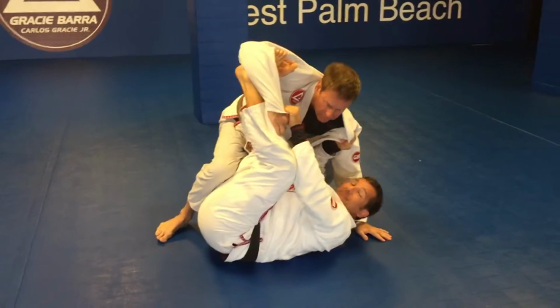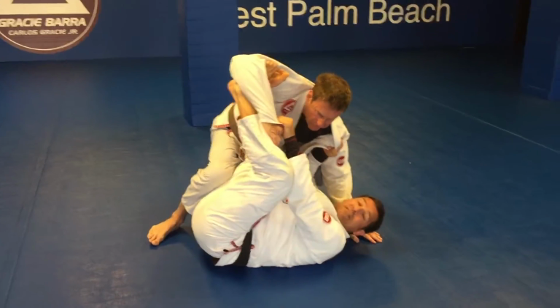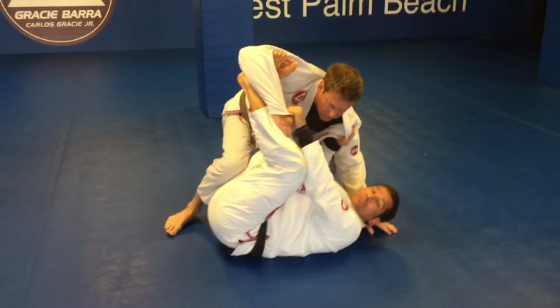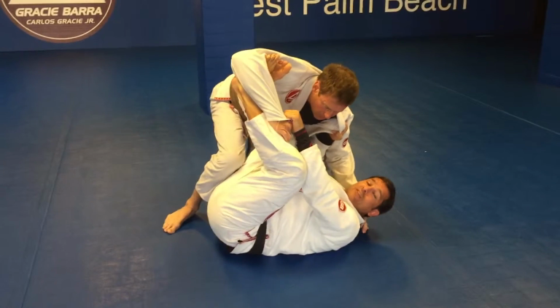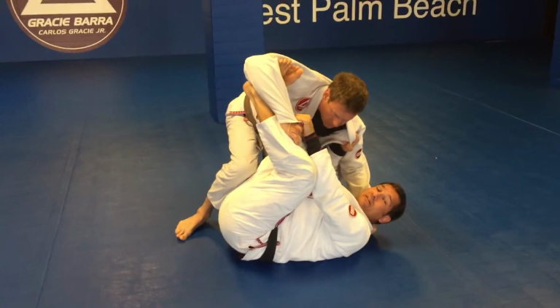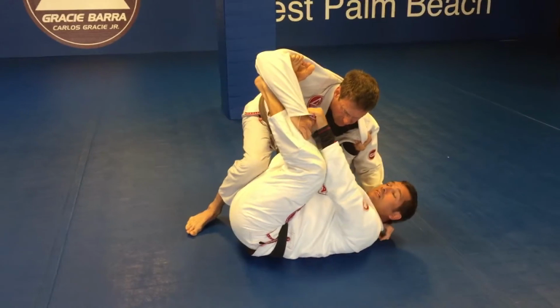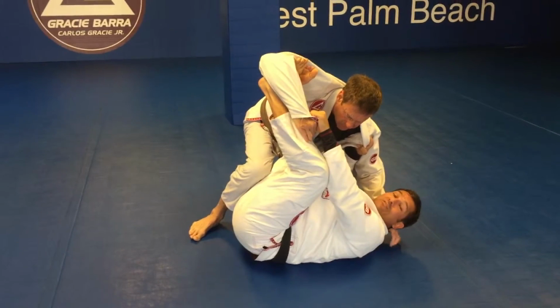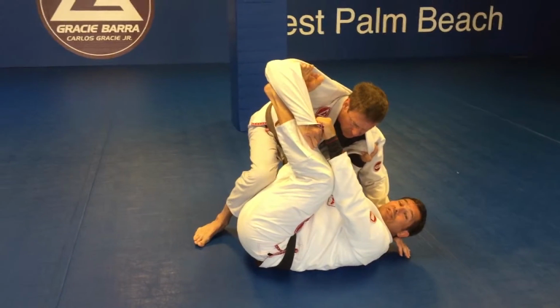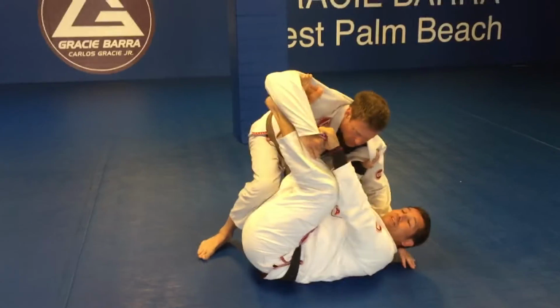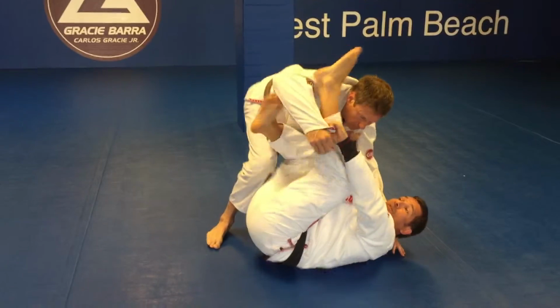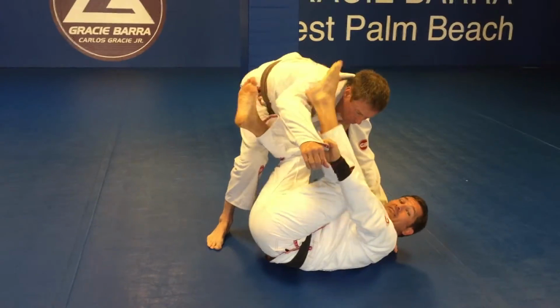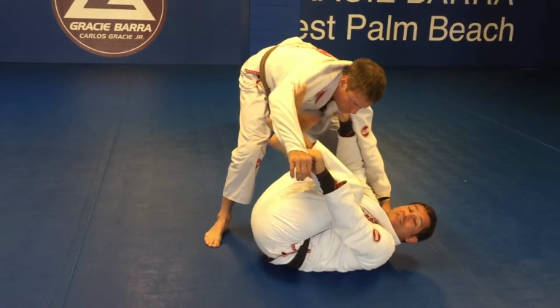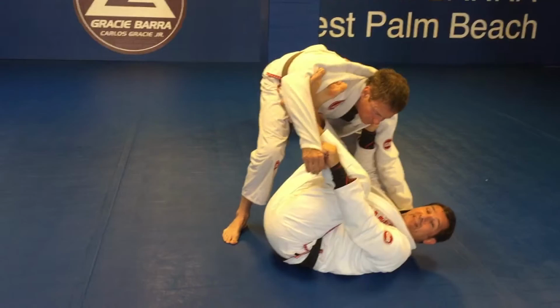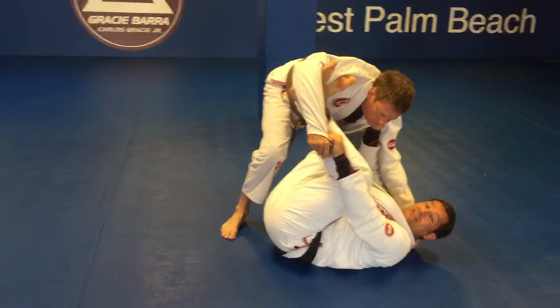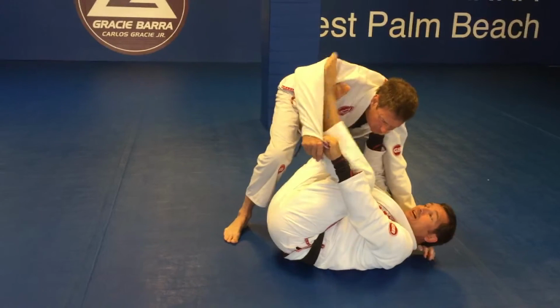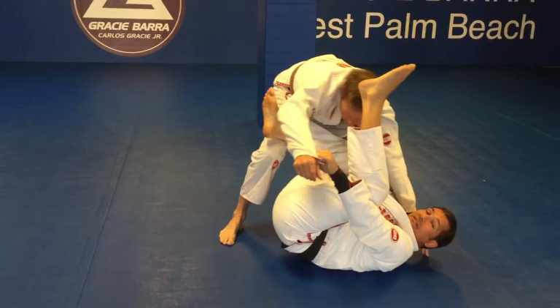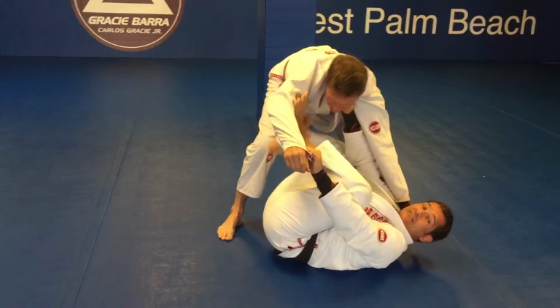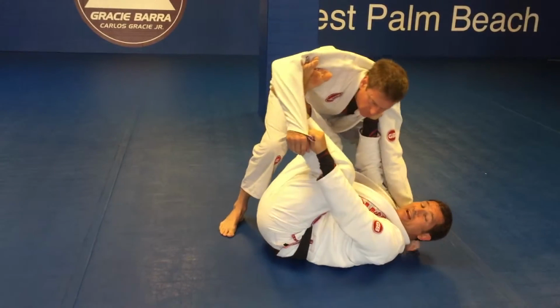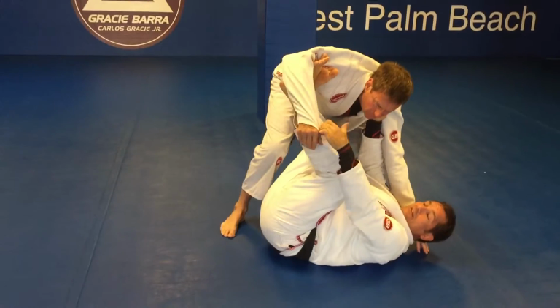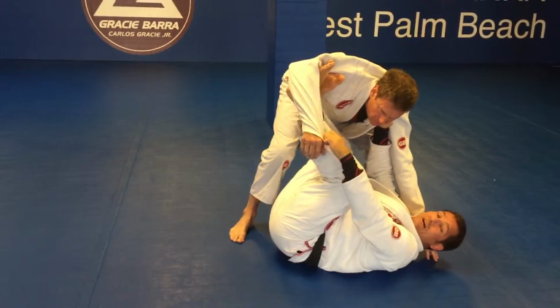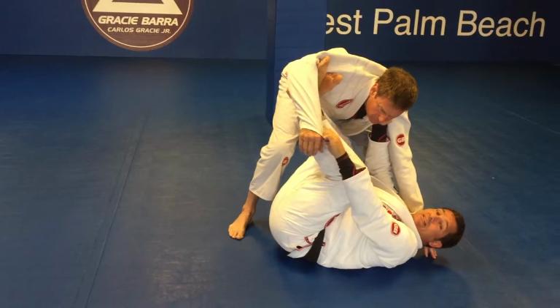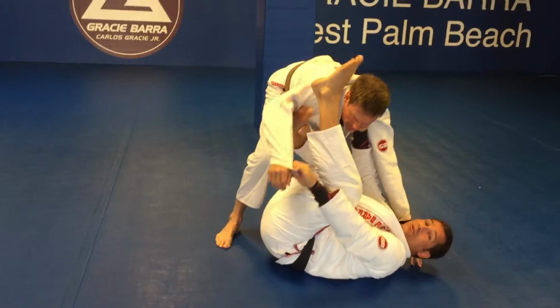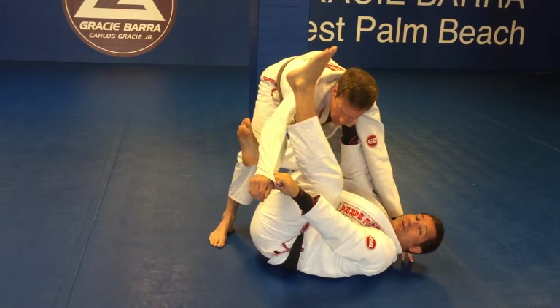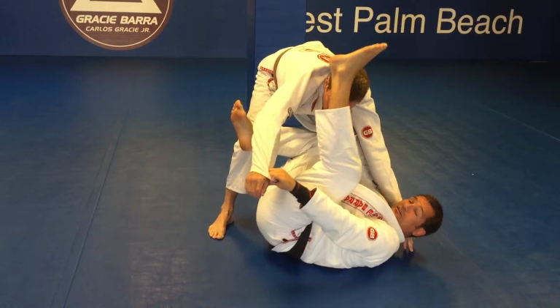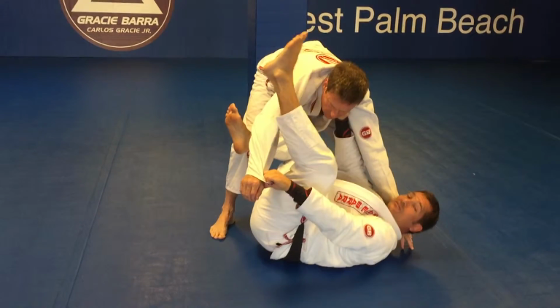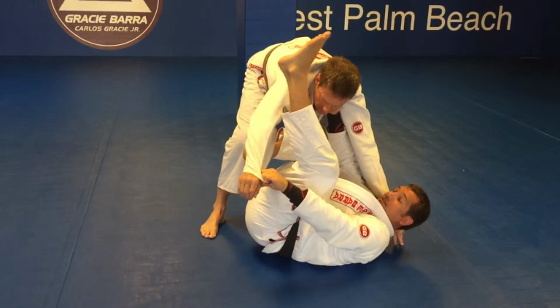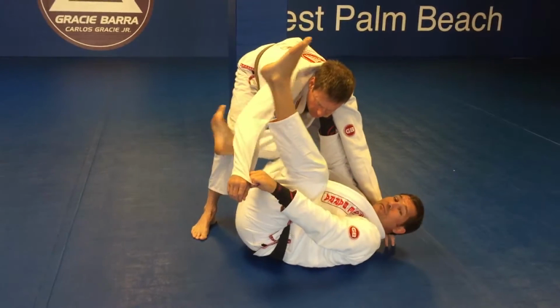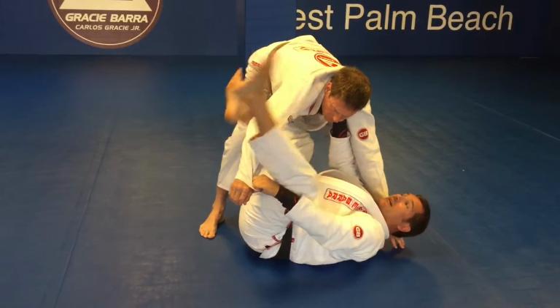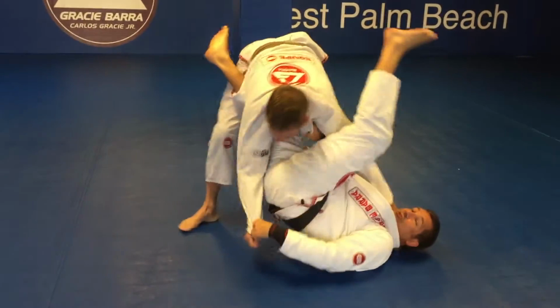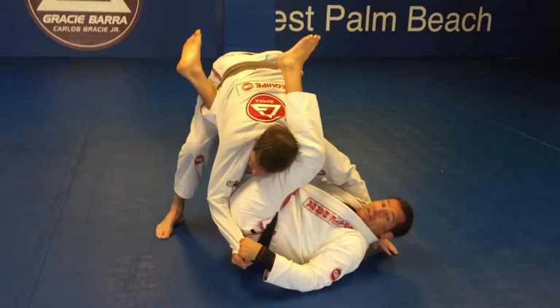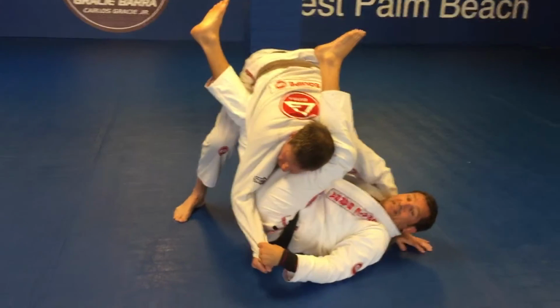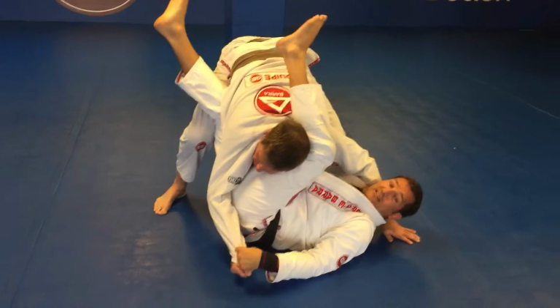It makes it very difficult because he's dropping his hips. So what you're going to do is you're going to open your legs and you're going to attack the neck. Open the legs, attack the neck. This outside leg is going forward towards me, this one's going back, and I'm going to jump up and attack the head here.